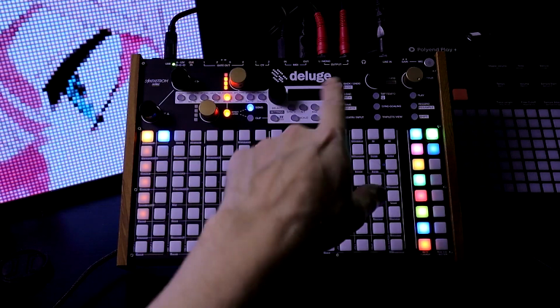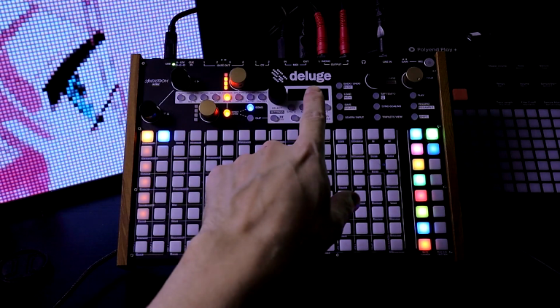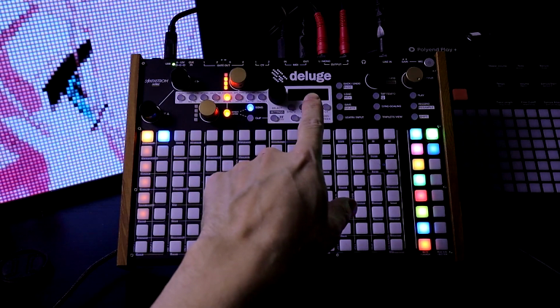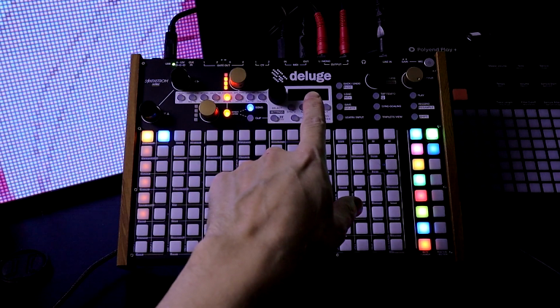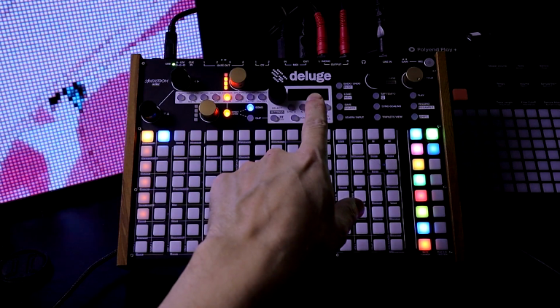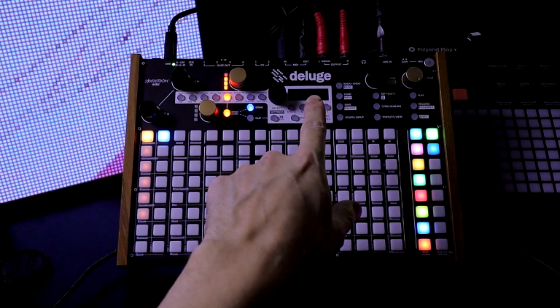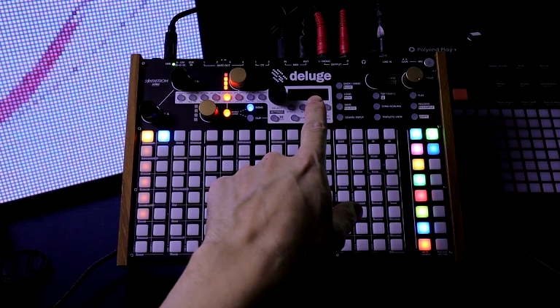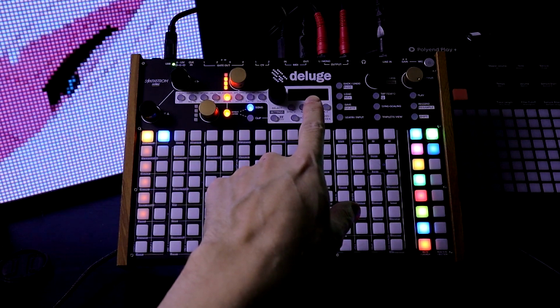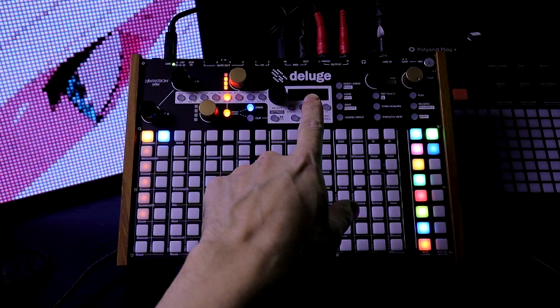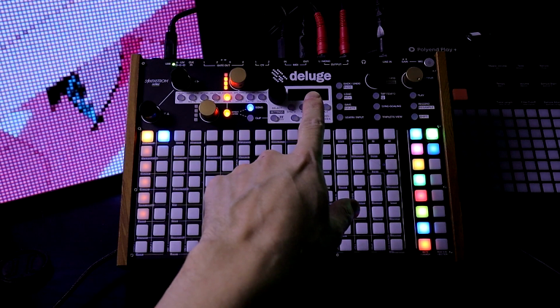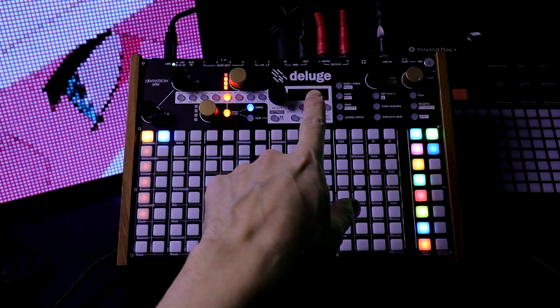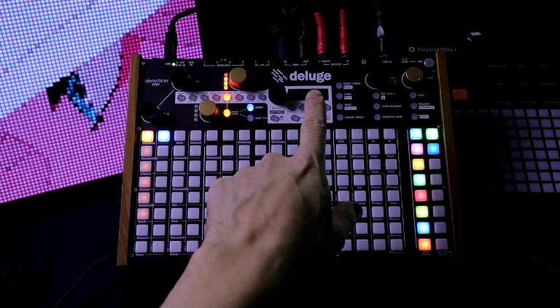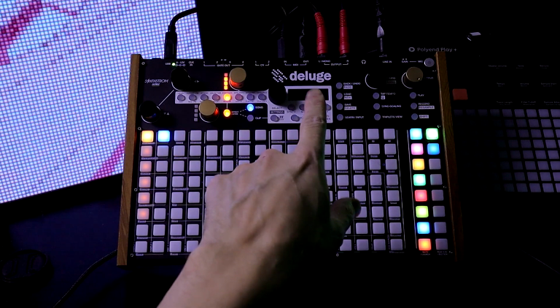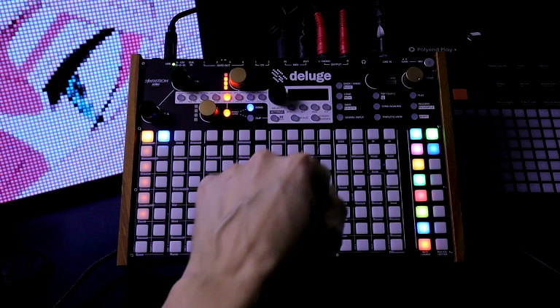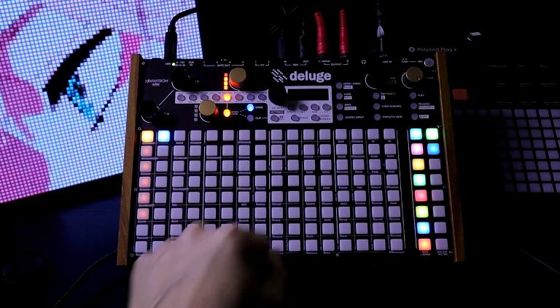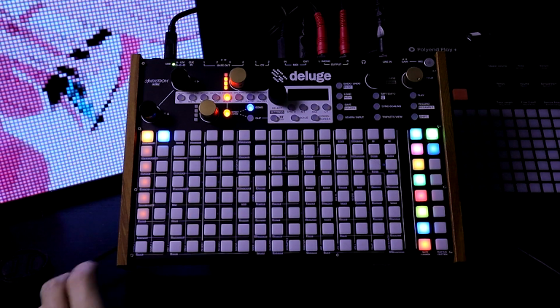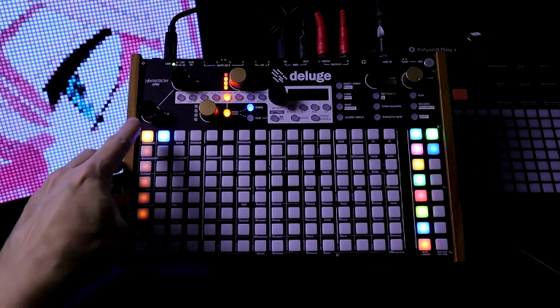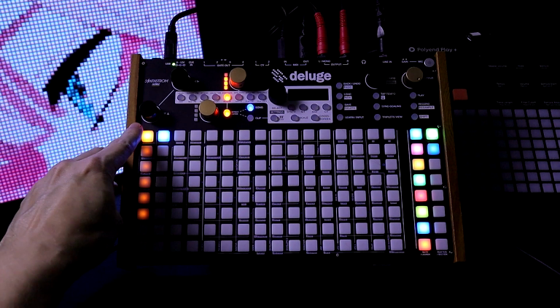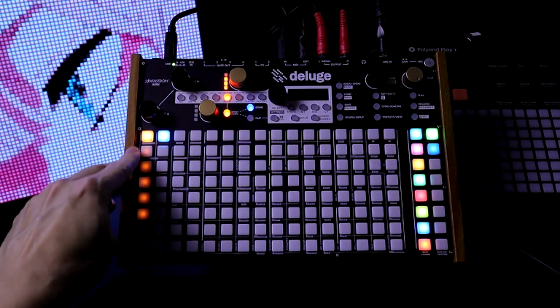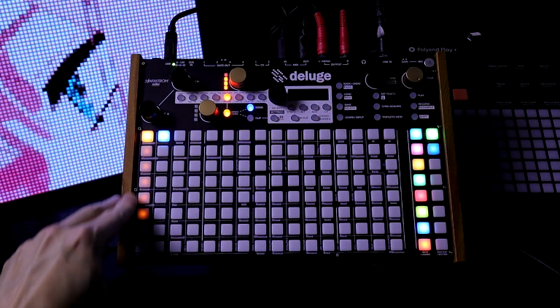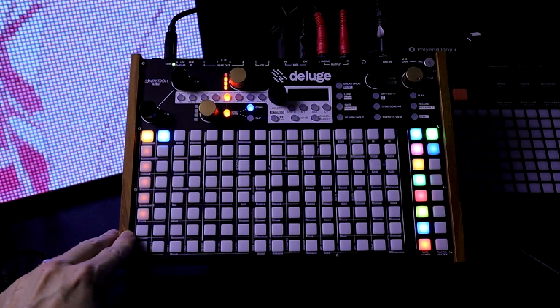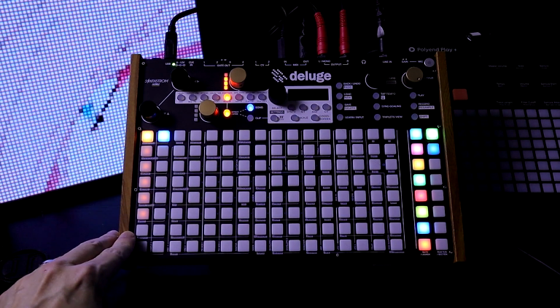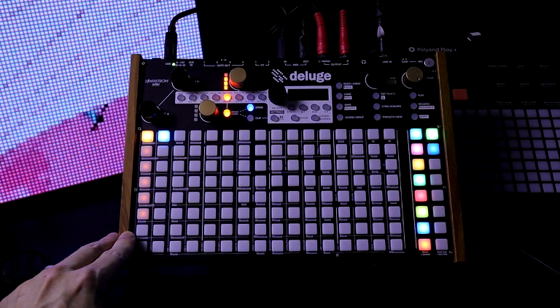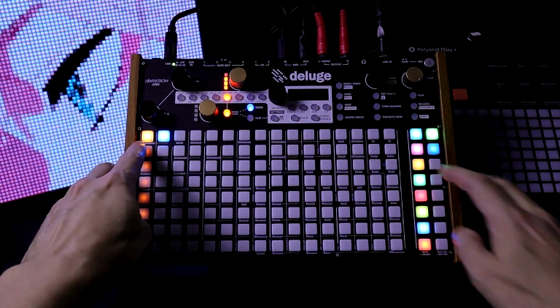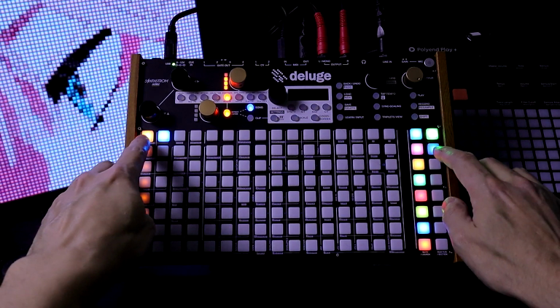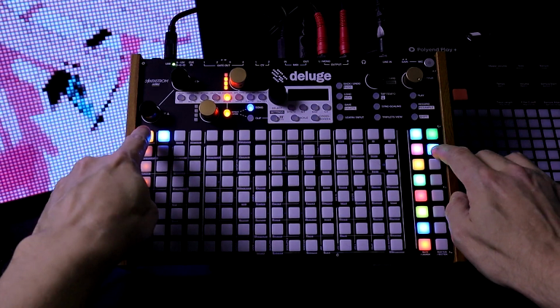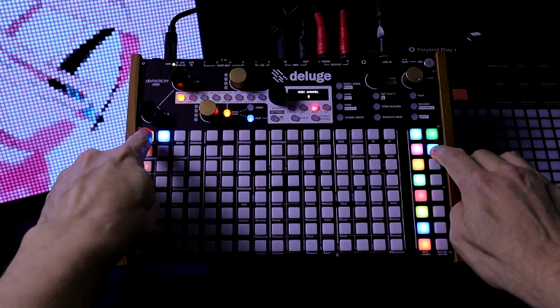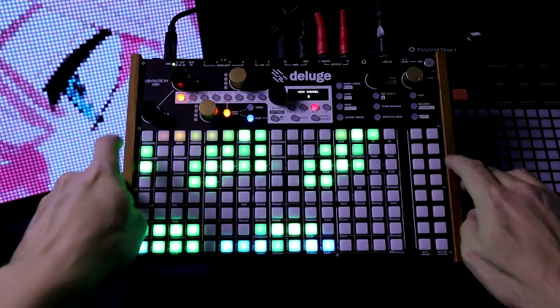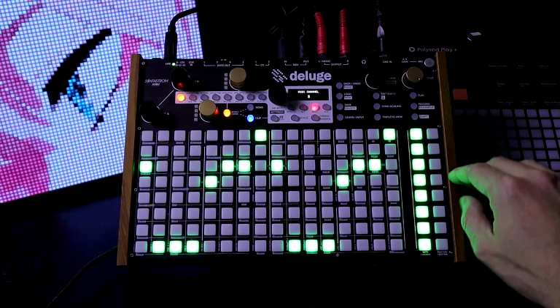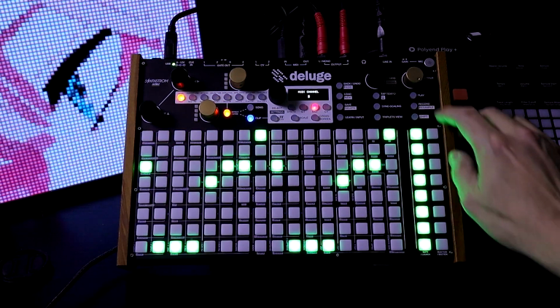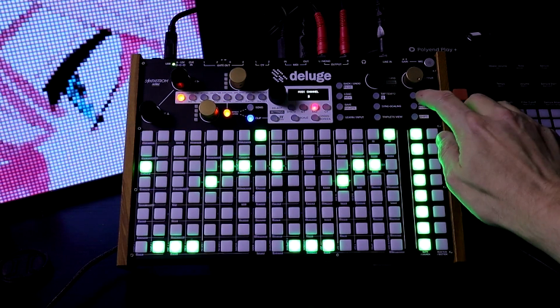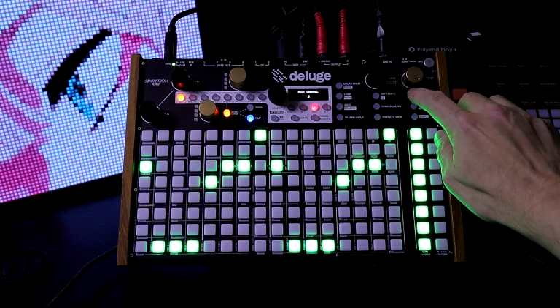Currently, I have the MIDI out going into my Roland Boutique JU-06, and I have a bunch of patterns here. I'm going to enter into the first one.